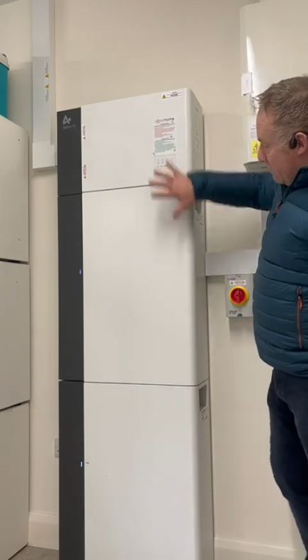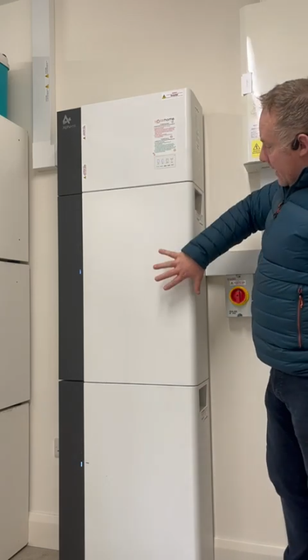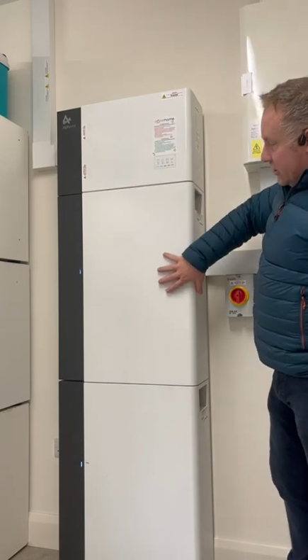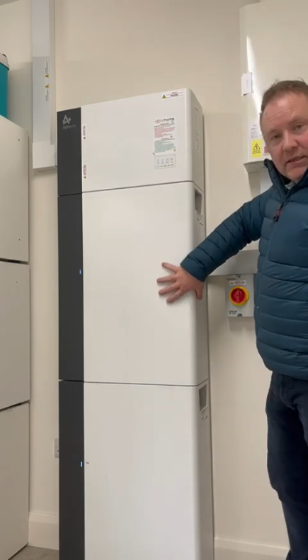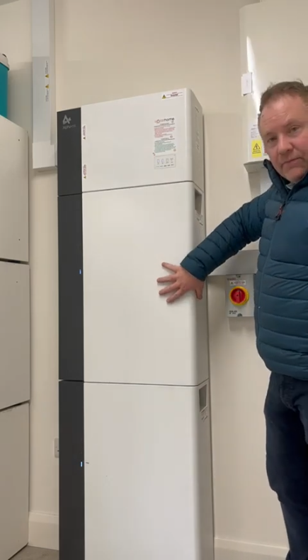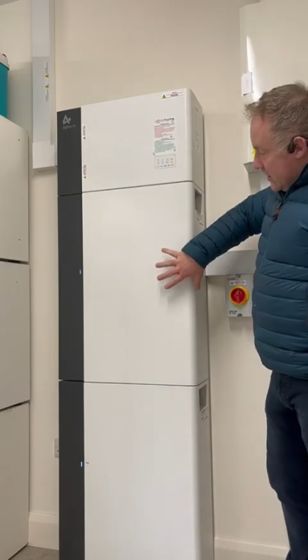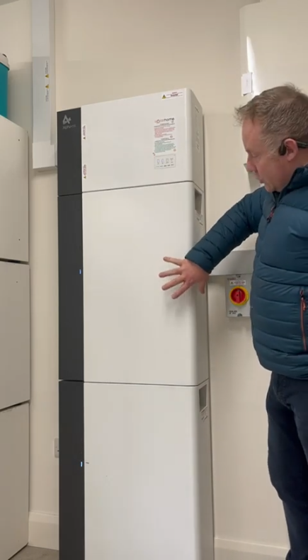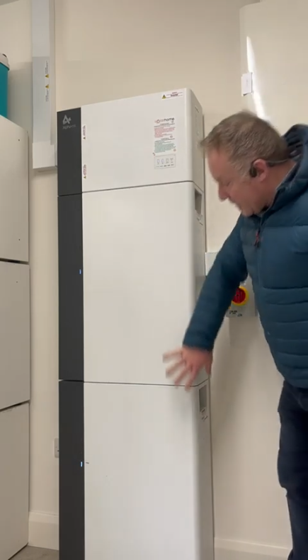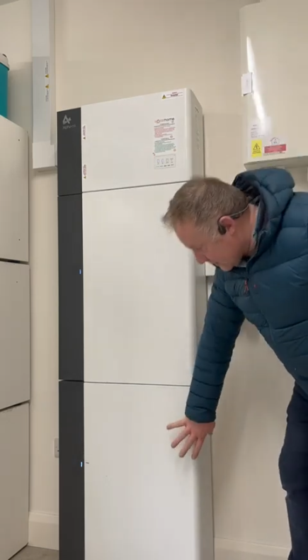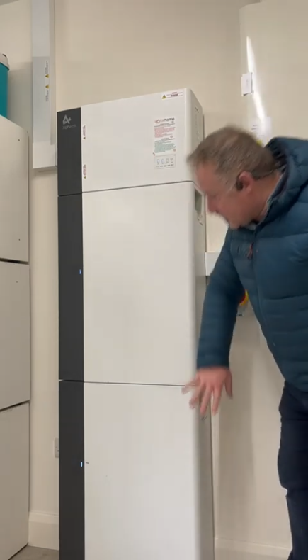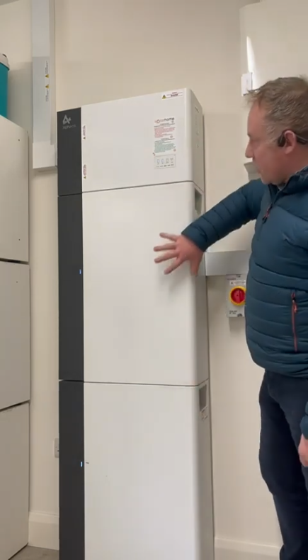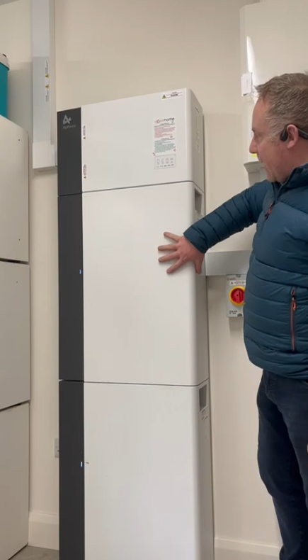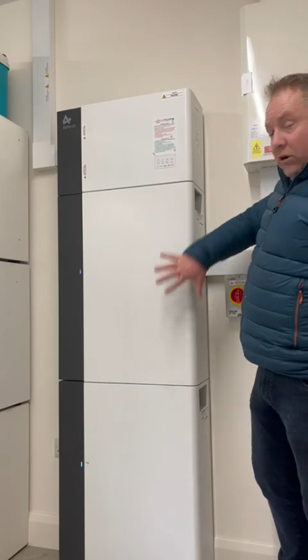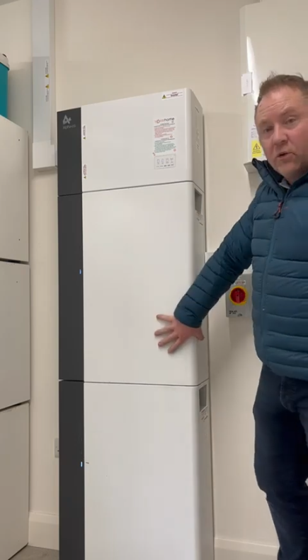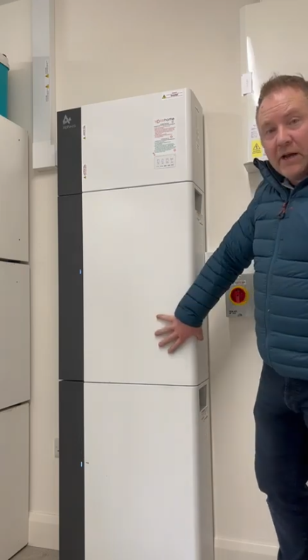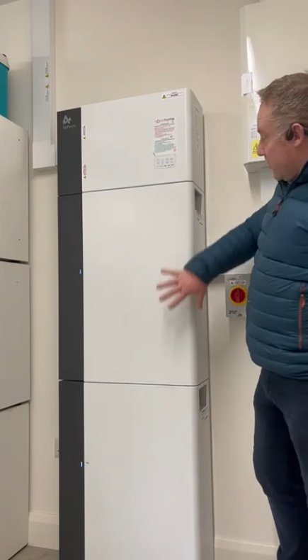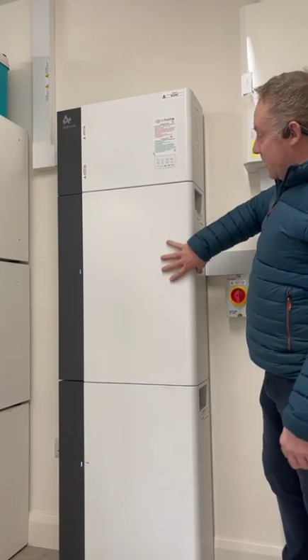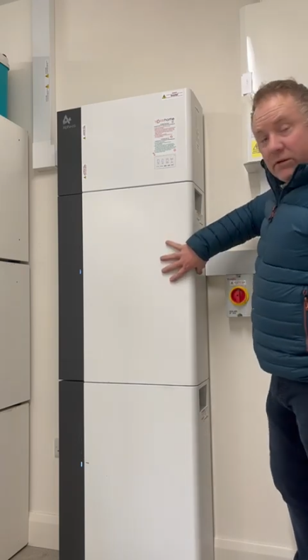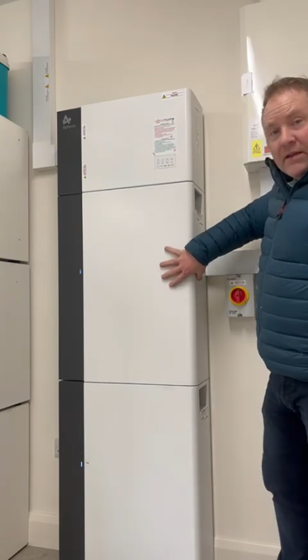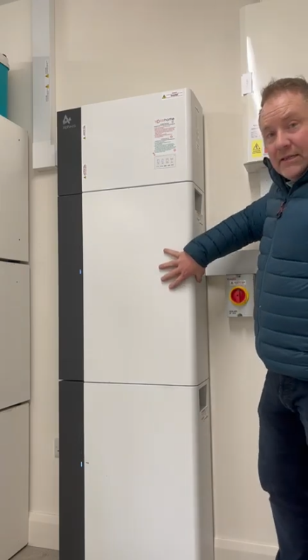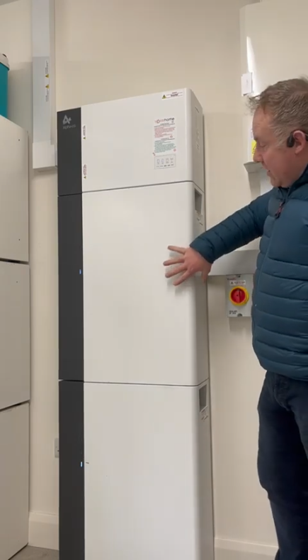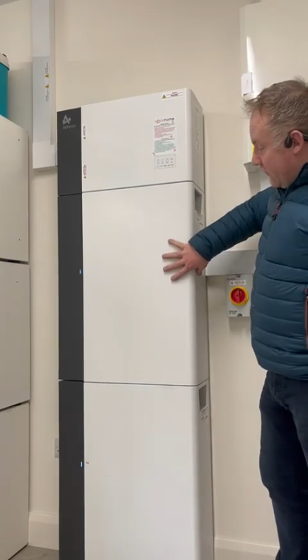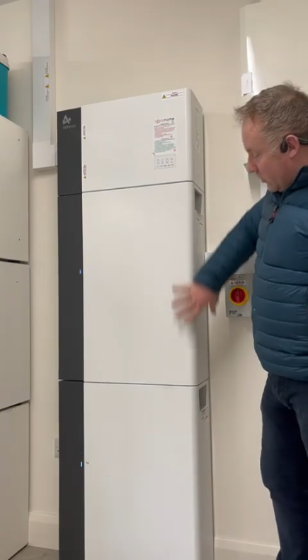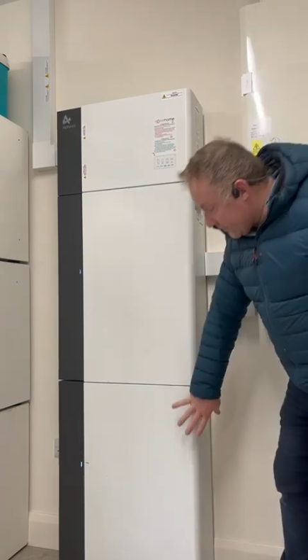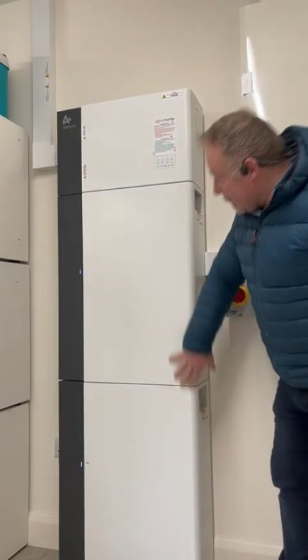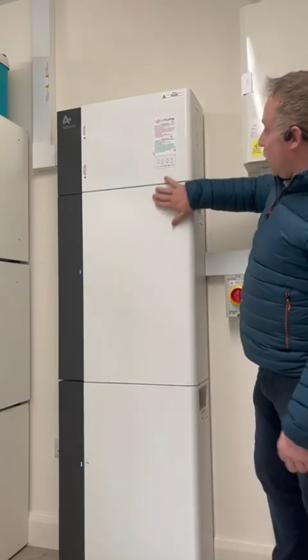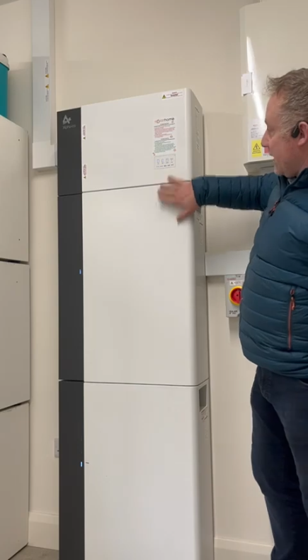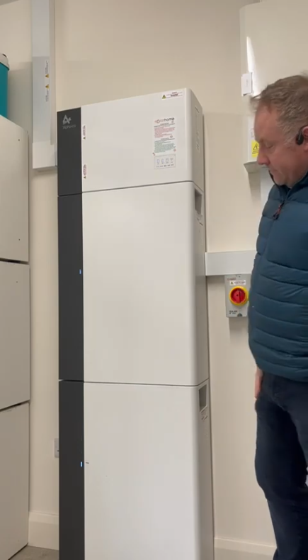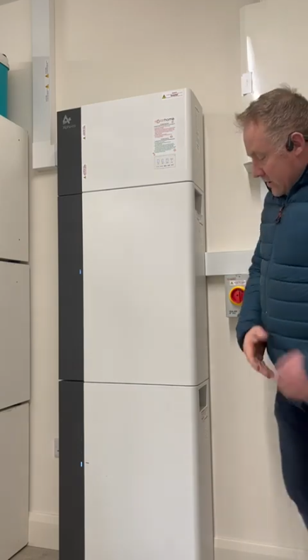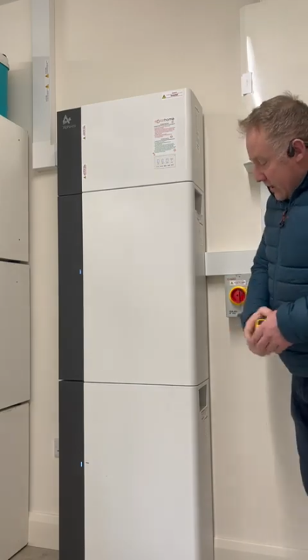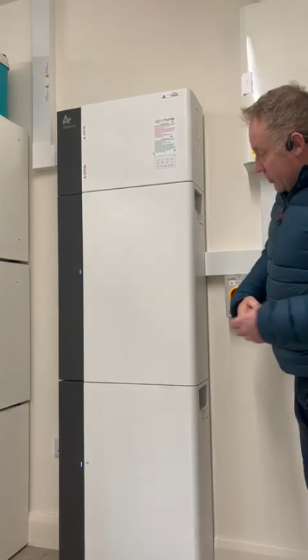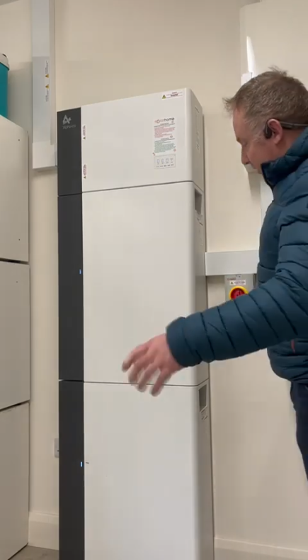Attached to this system are two batteries — DC coupled, high voltage batteries at 96 volts. These DC high voltage coupled batteries are tied to the Alpha.